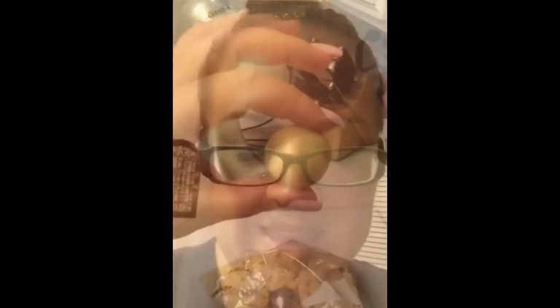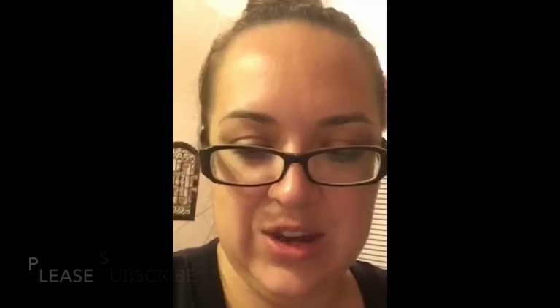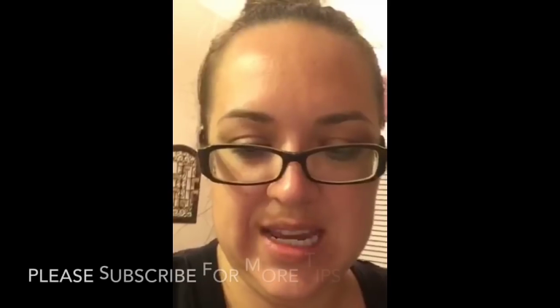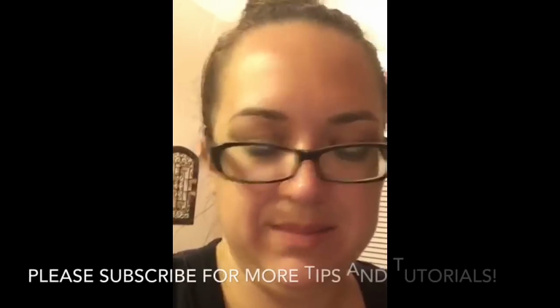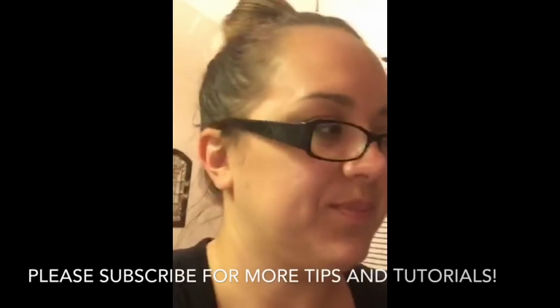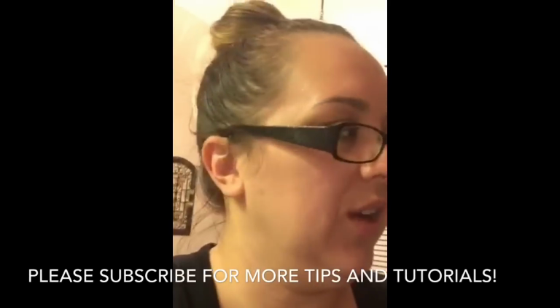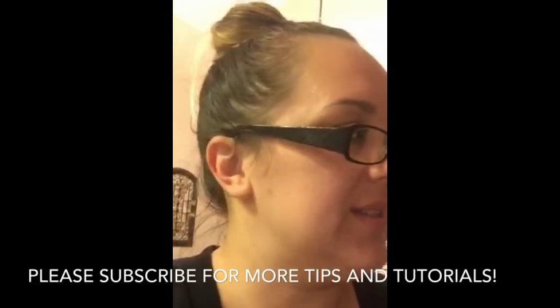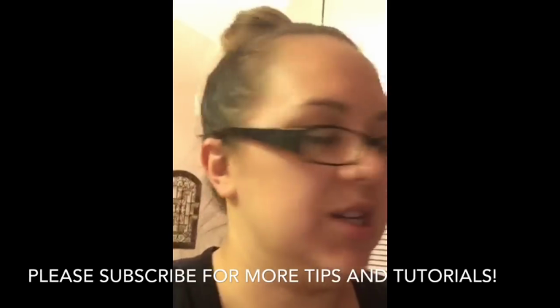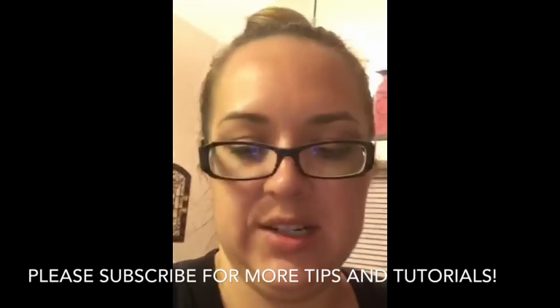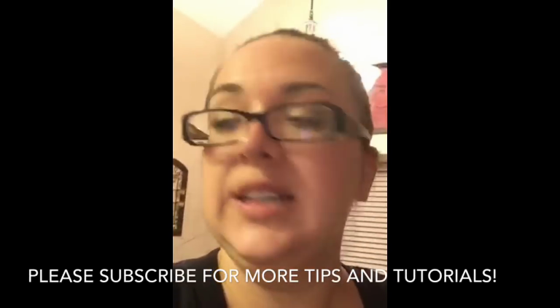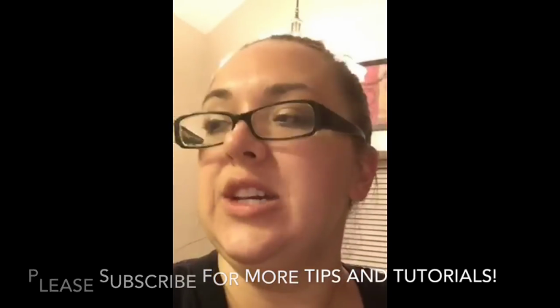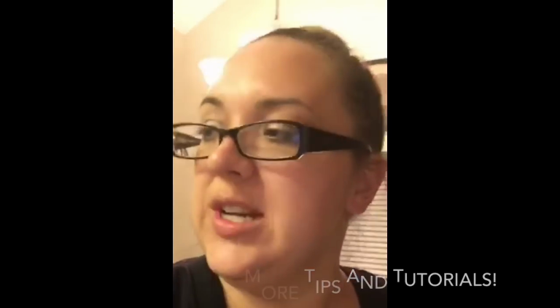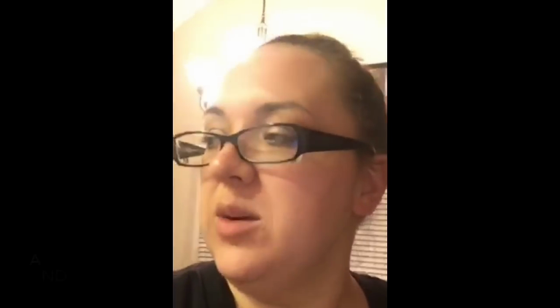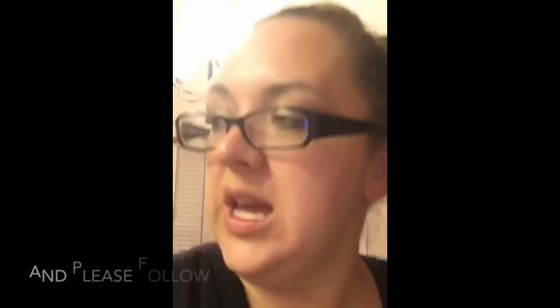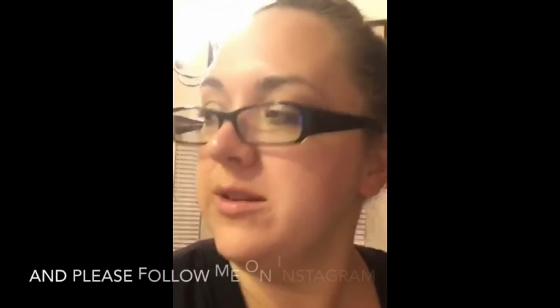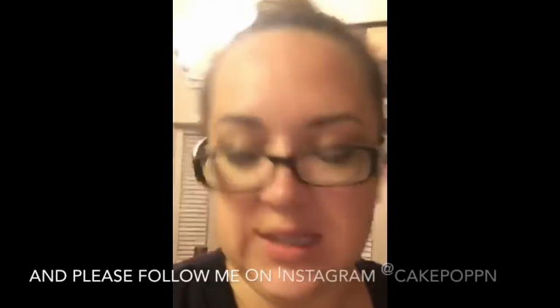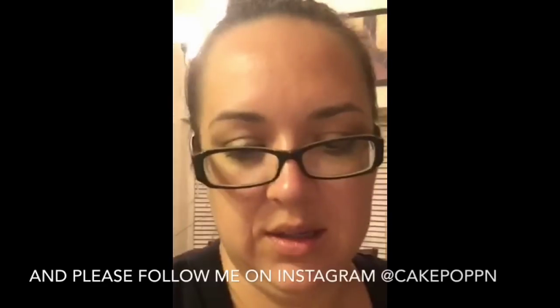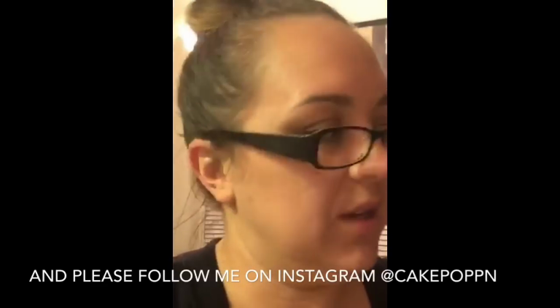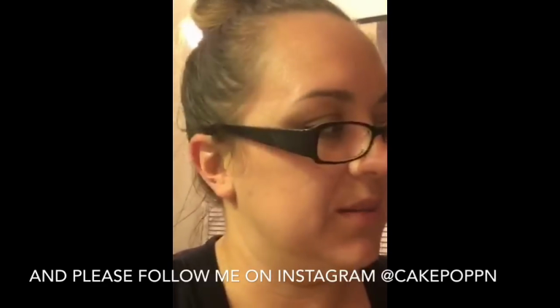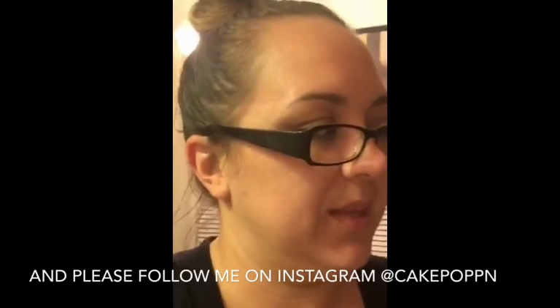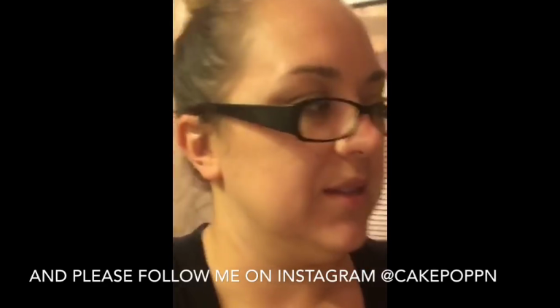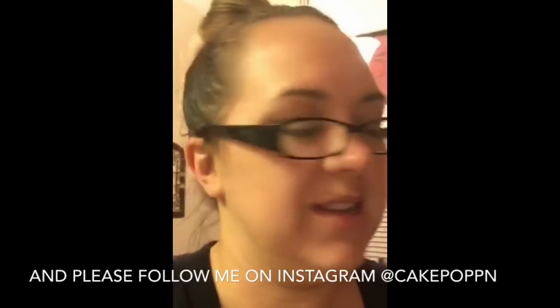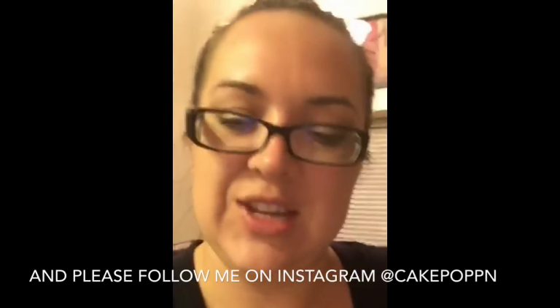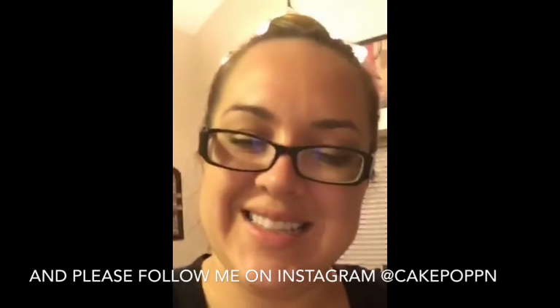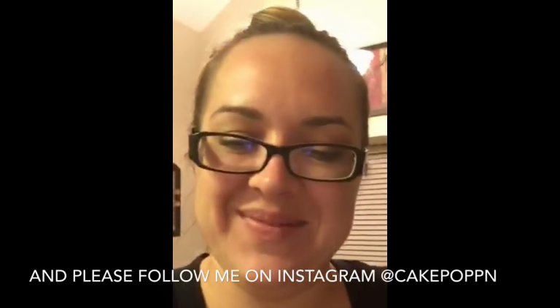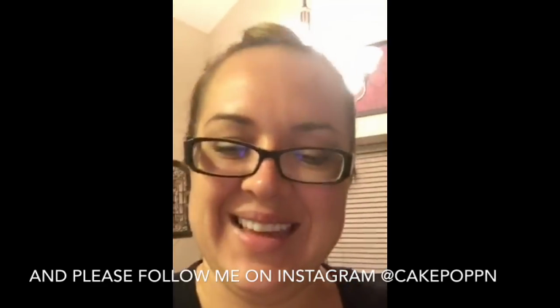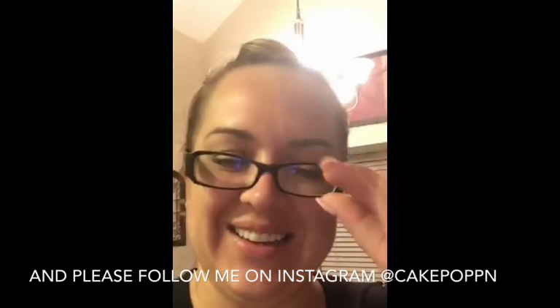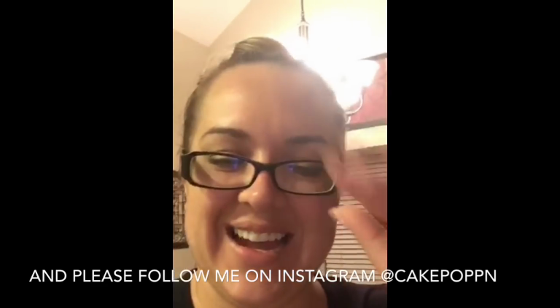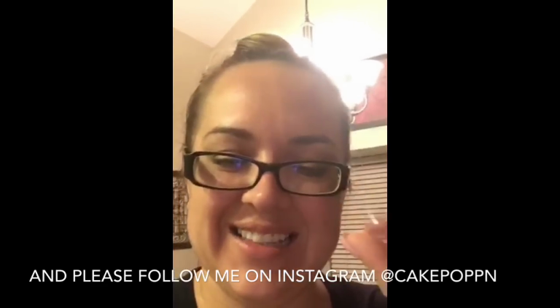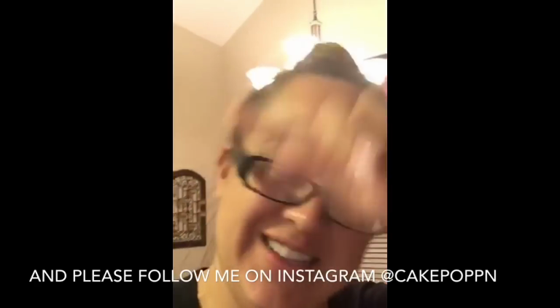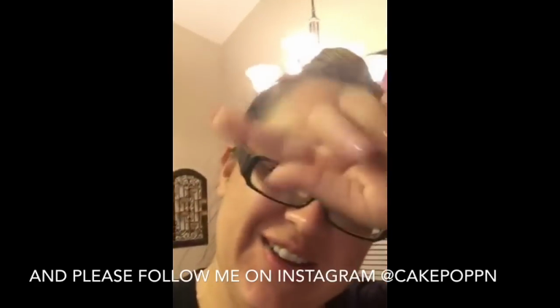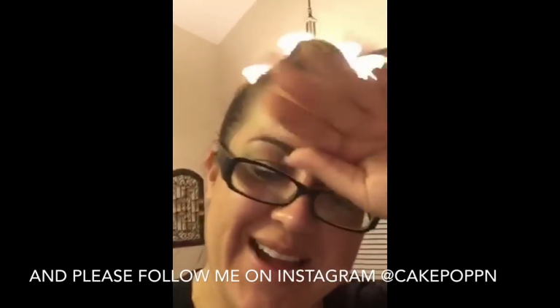All right, I will talk to you later — enjoy your nights! I'll be rolling cake pops. I'll see you next time. Good night, love you guys, bye!